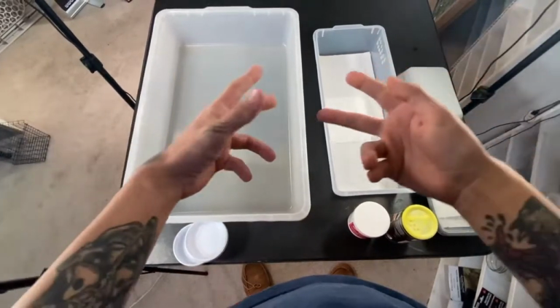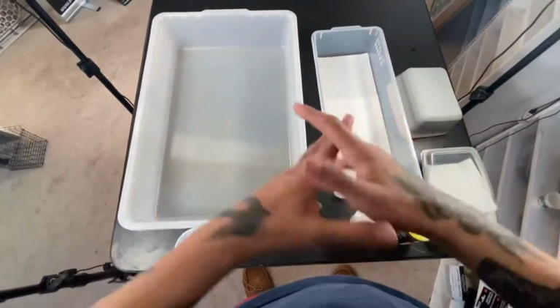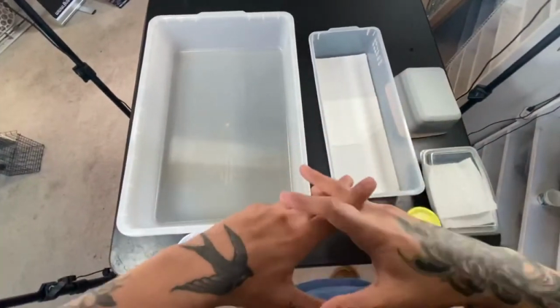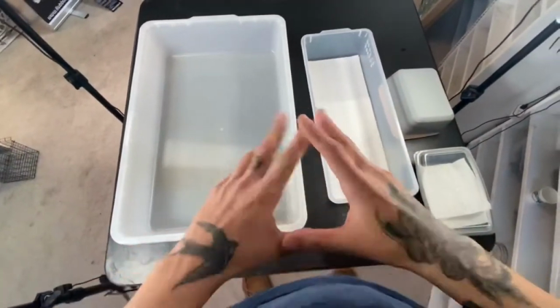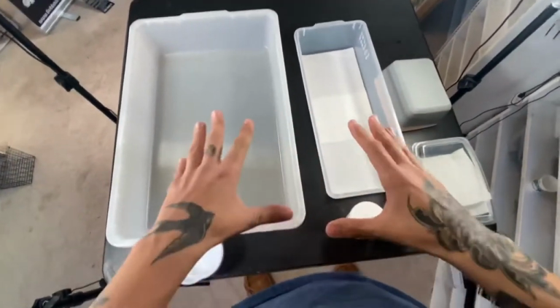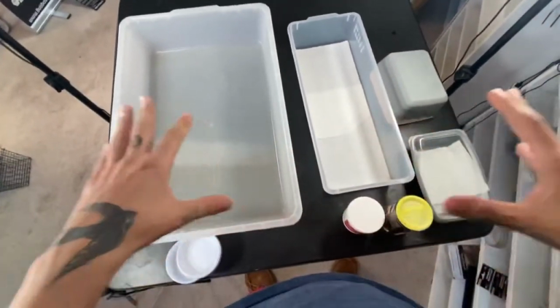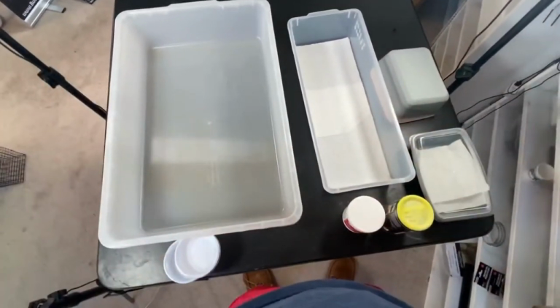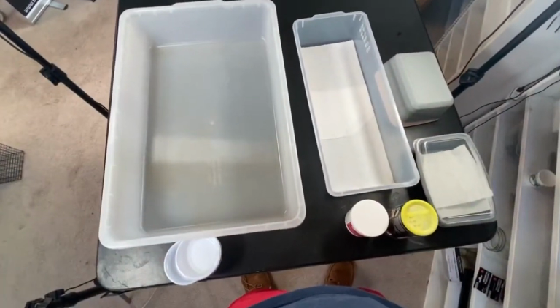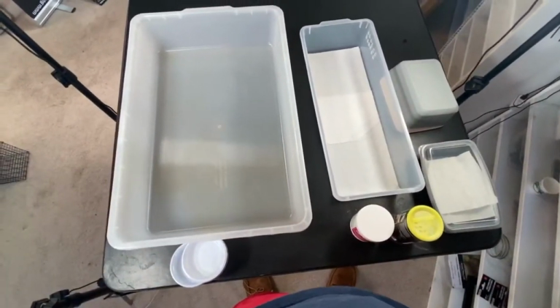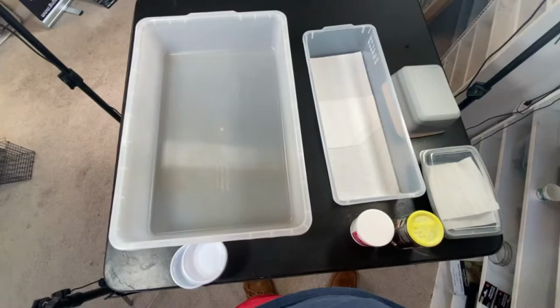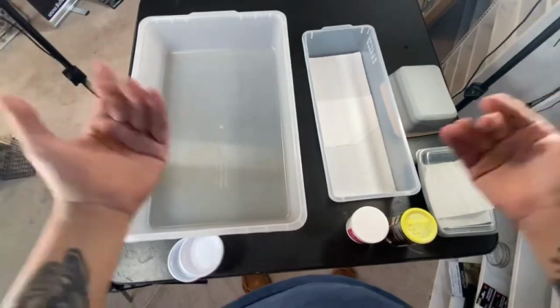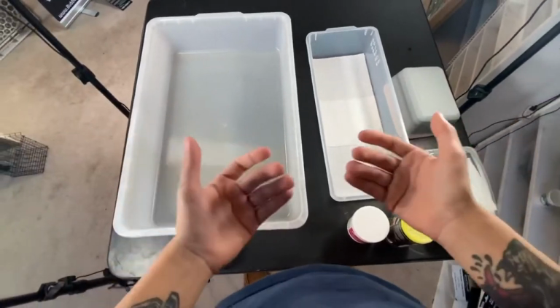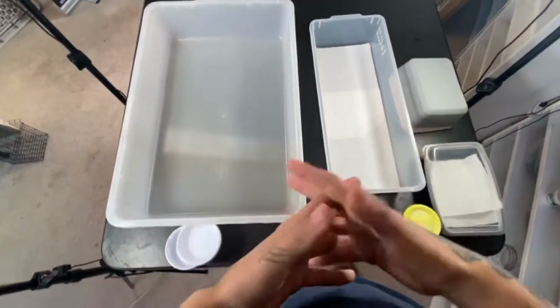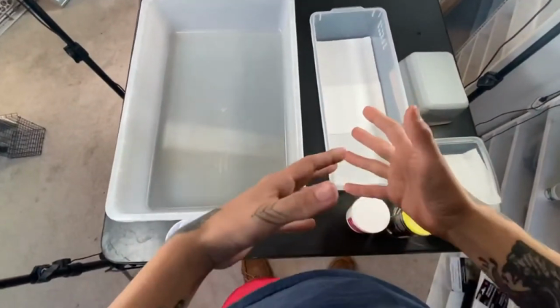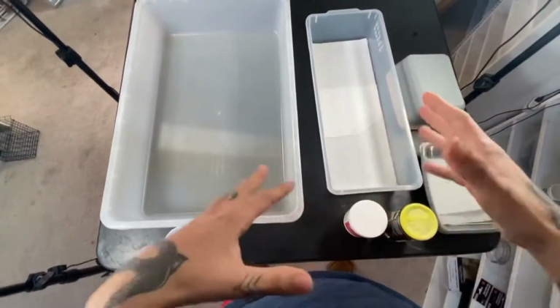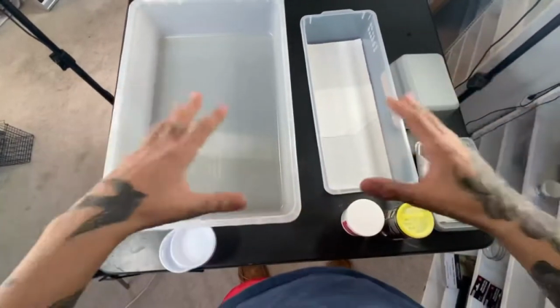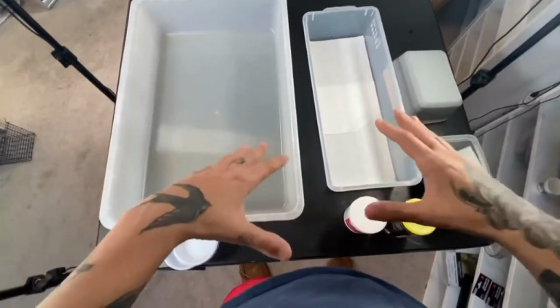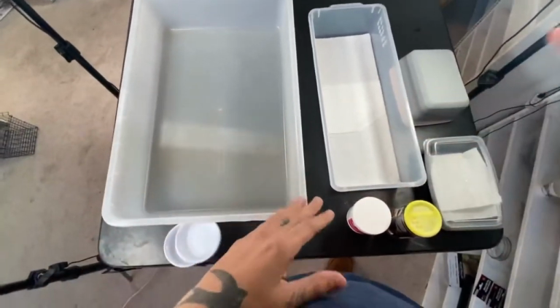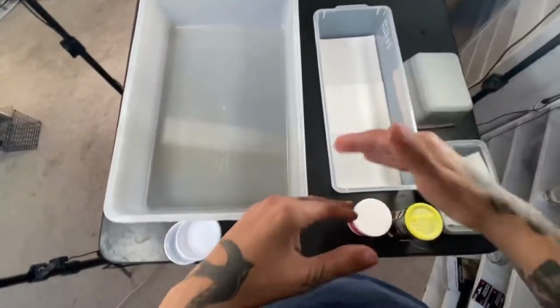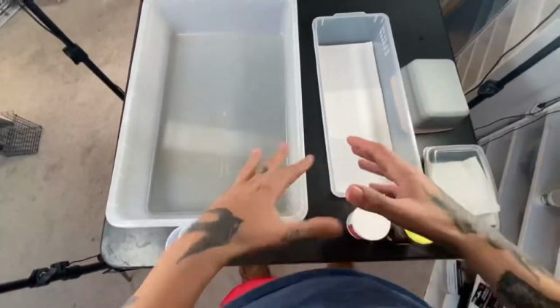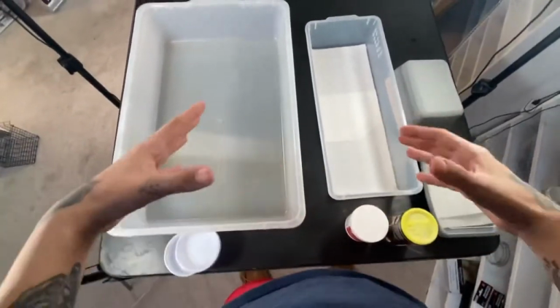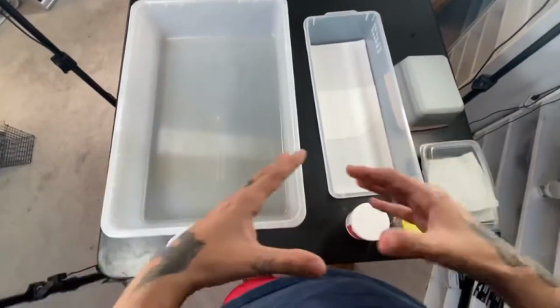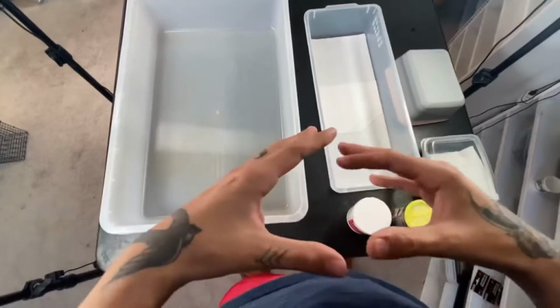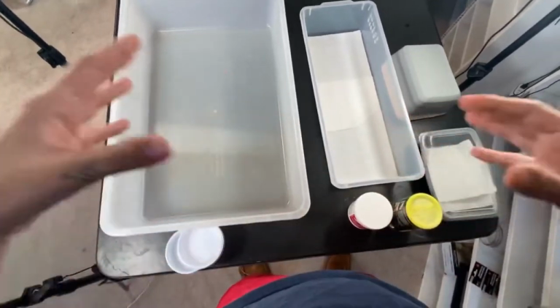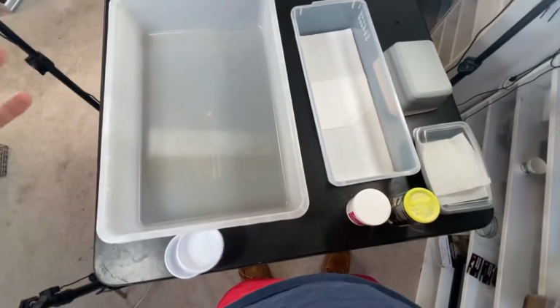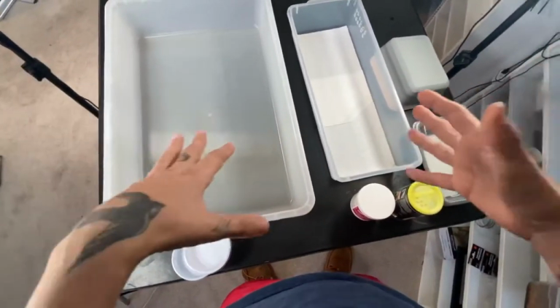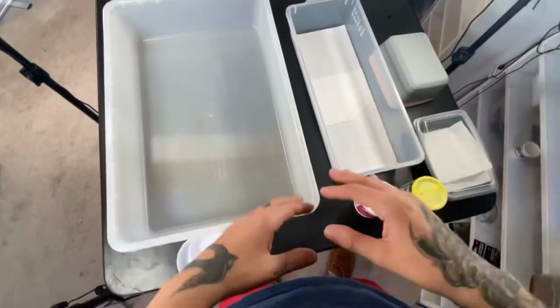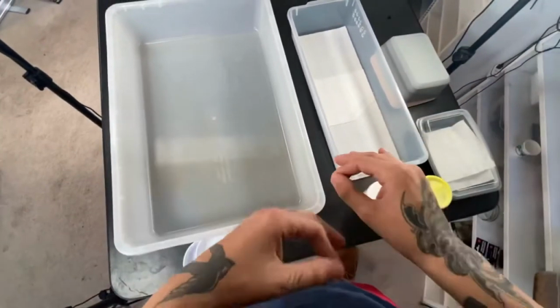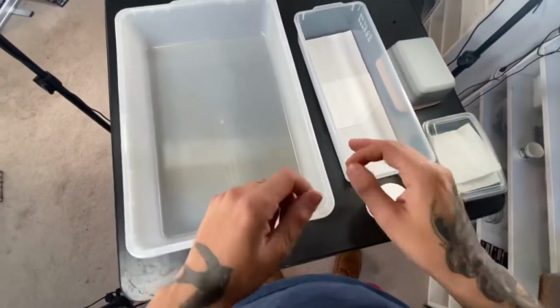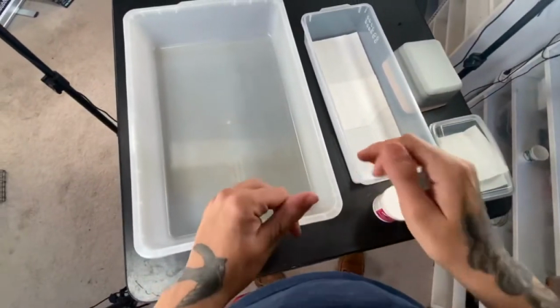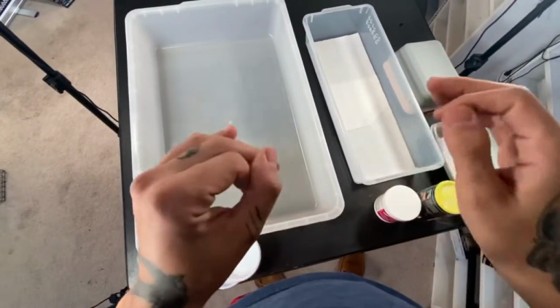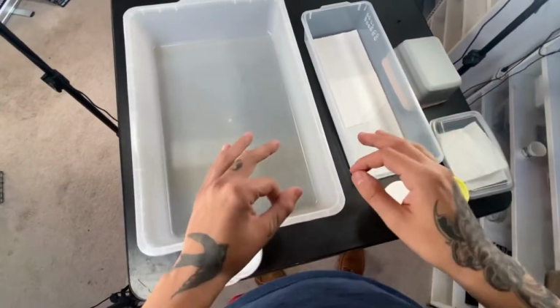What's up guys? Today we're gonna be going through and showing you guys how to set up leopard geckos. I know a lot of you guys are new to the hobby or maybe don't even keep the species, so I wanted to educate you guys and just give you something to watch.